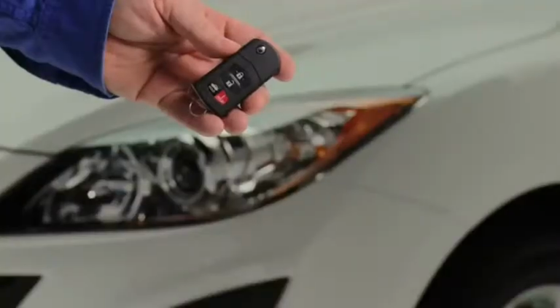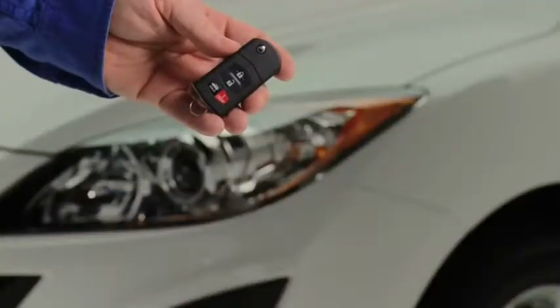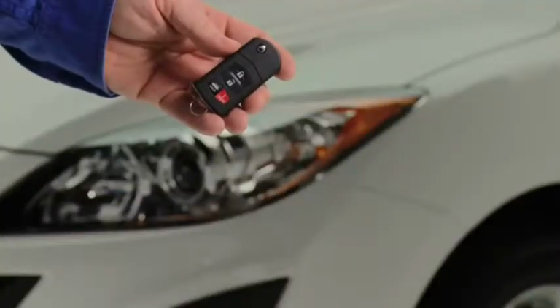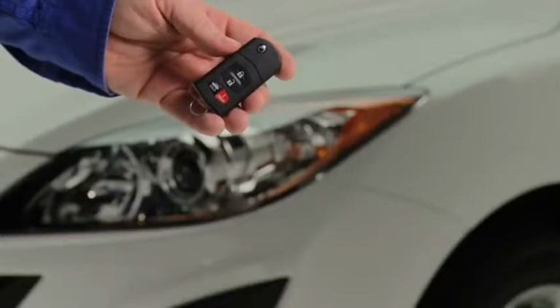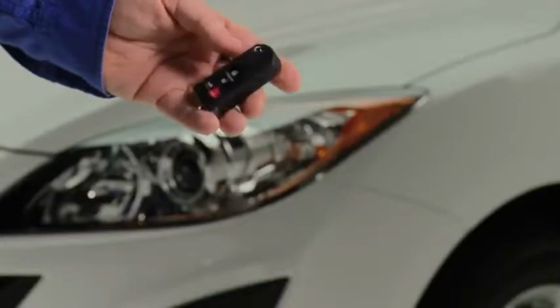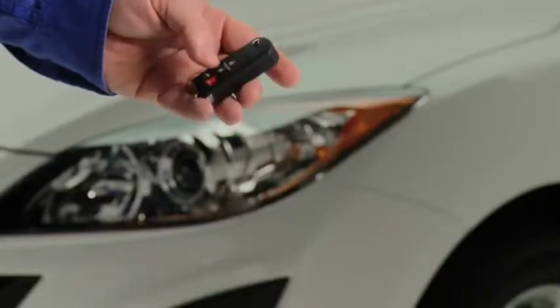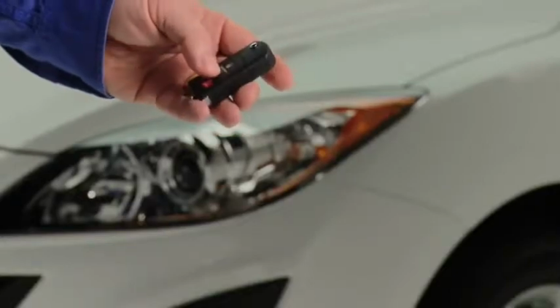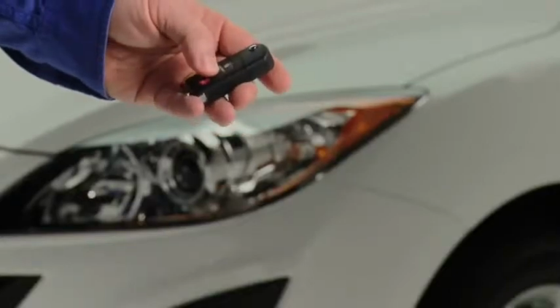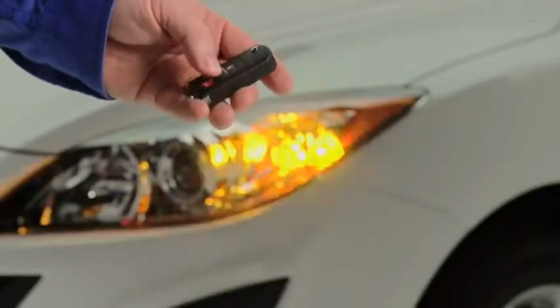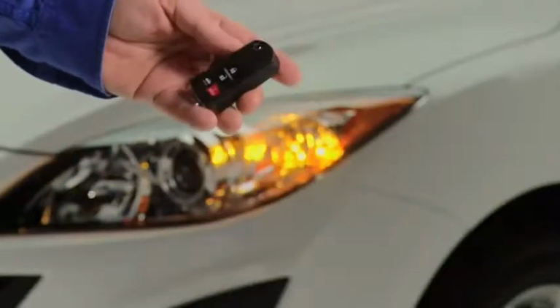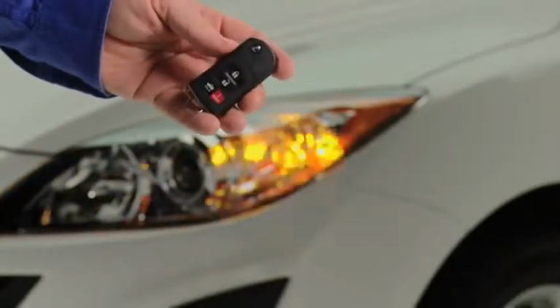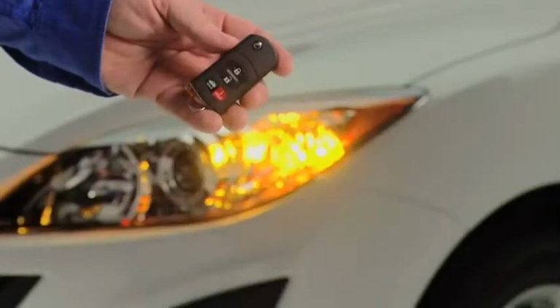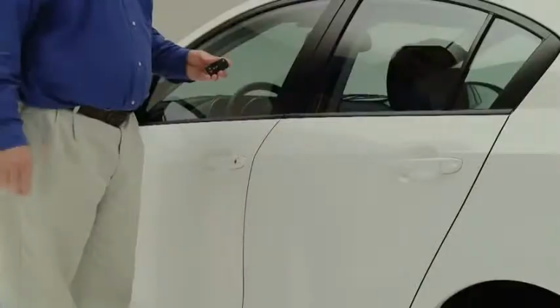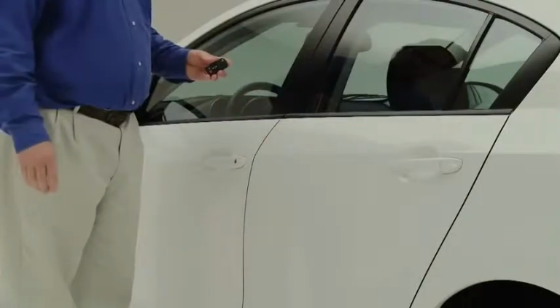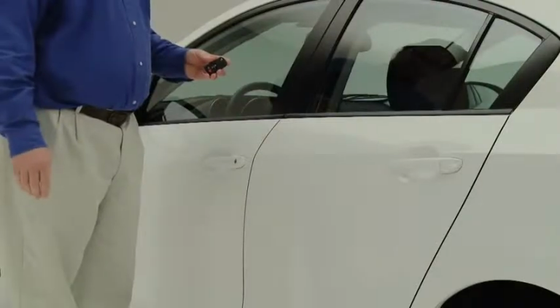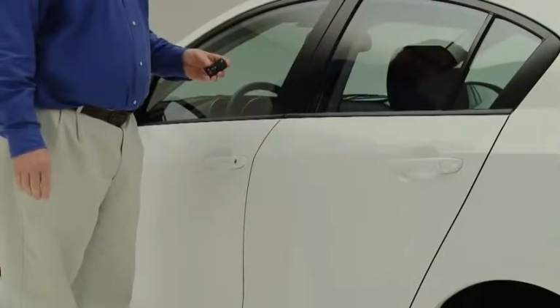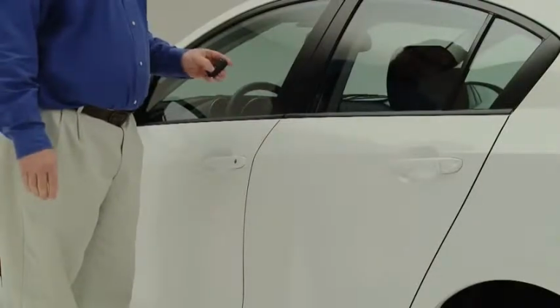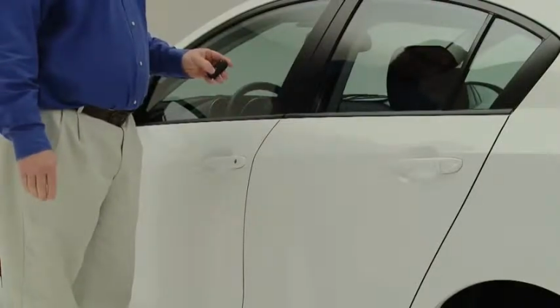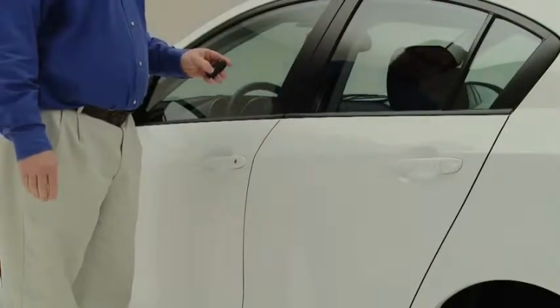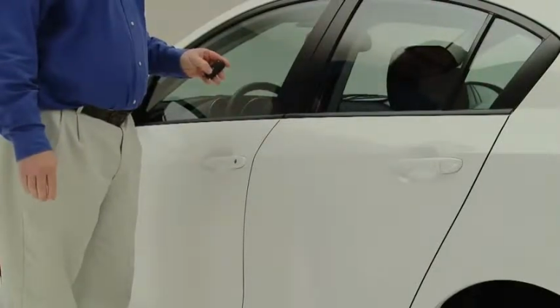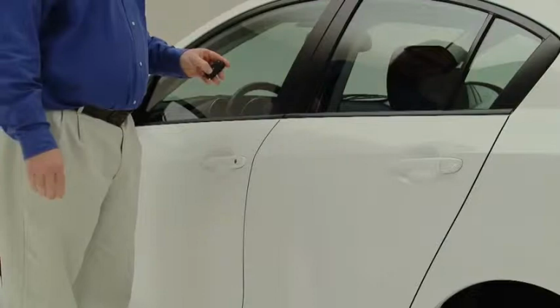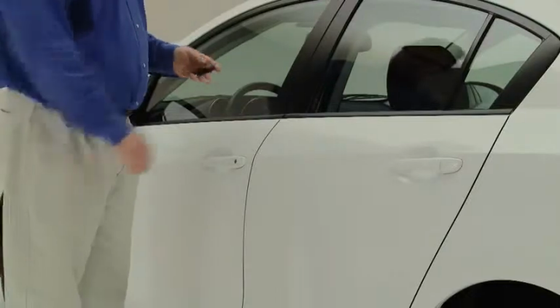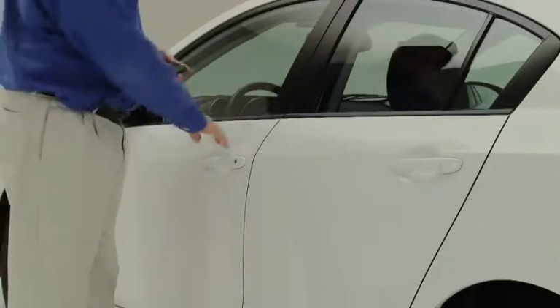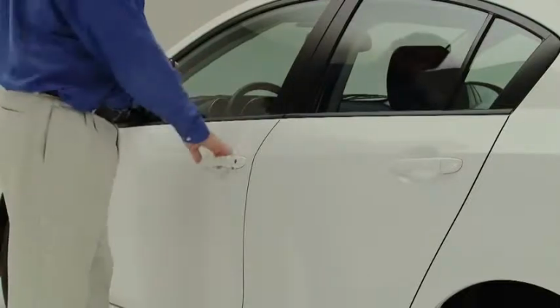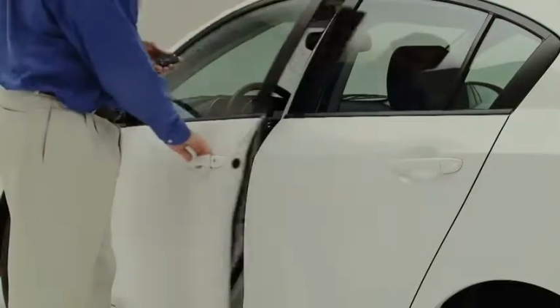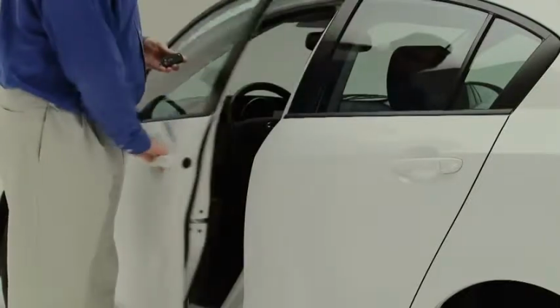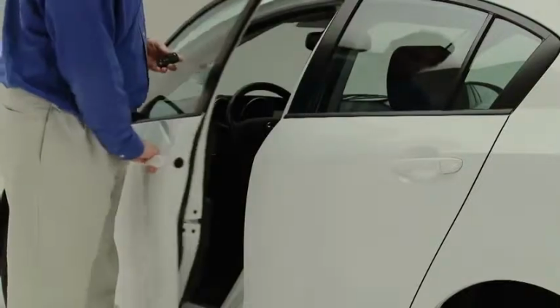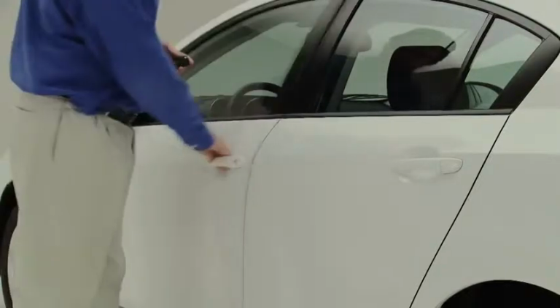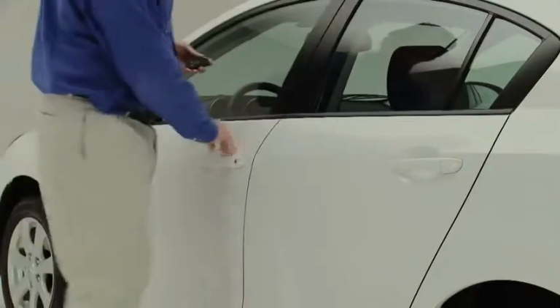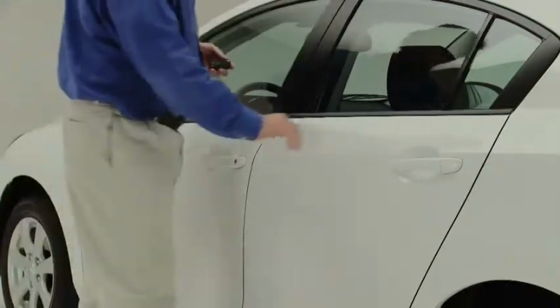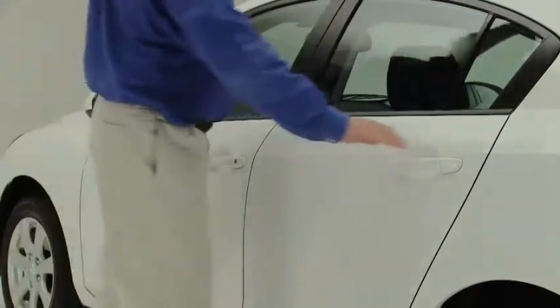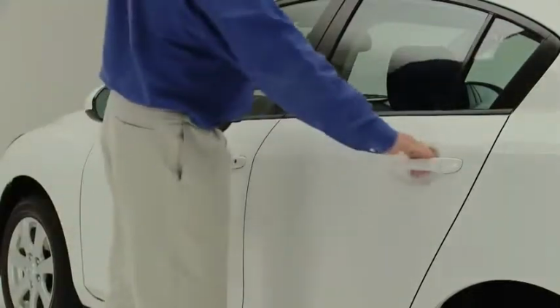To unlock the driver's door, press the unlock button. To unlock all doors and the lift gate, press the unlock button again within 5 seconds.